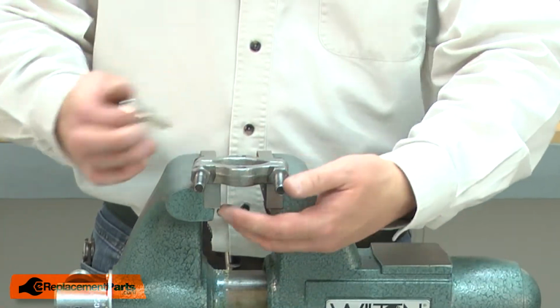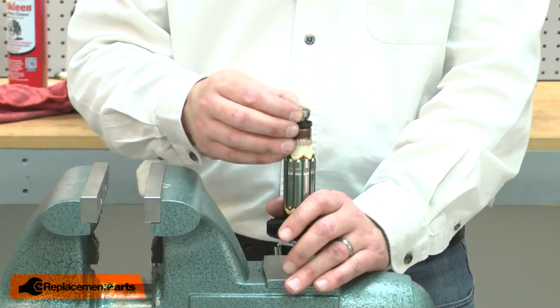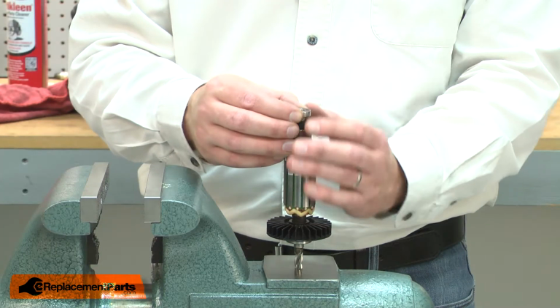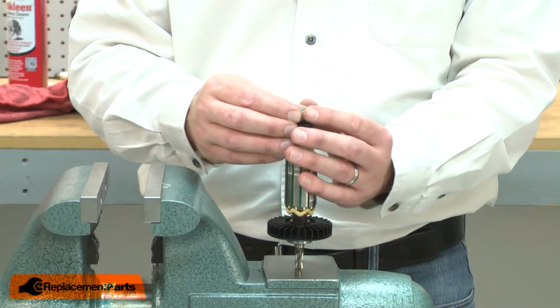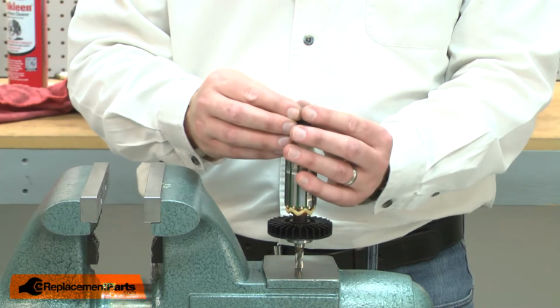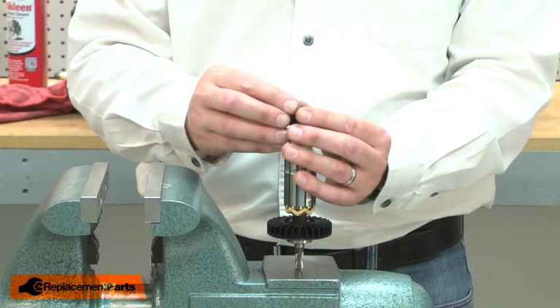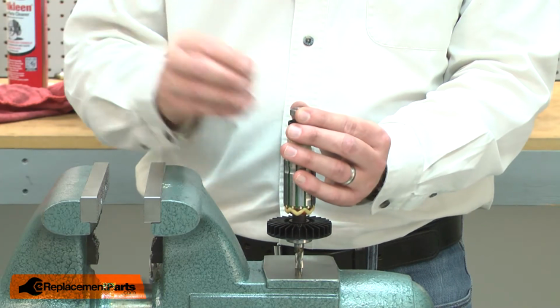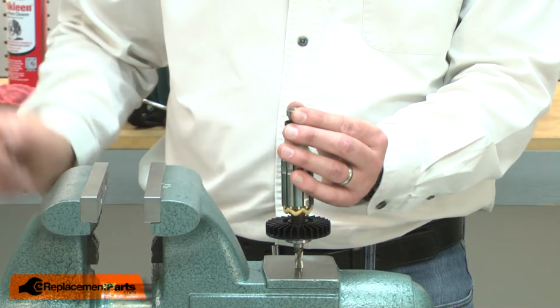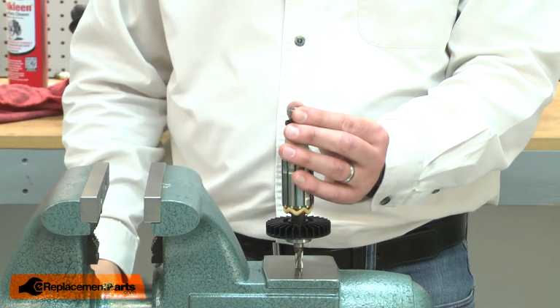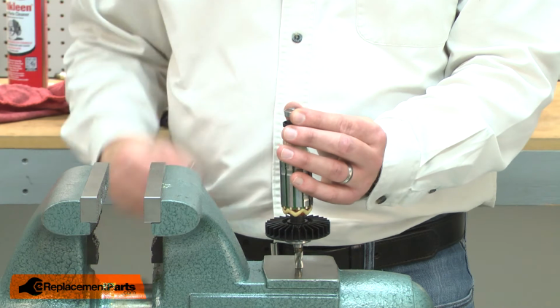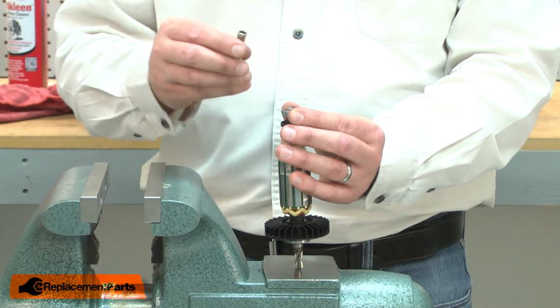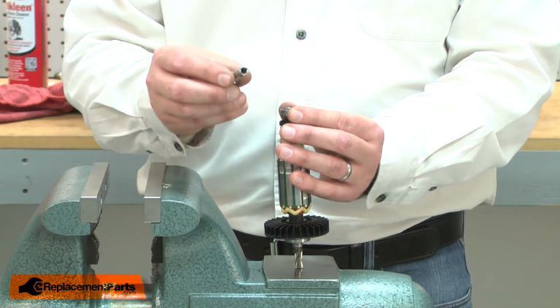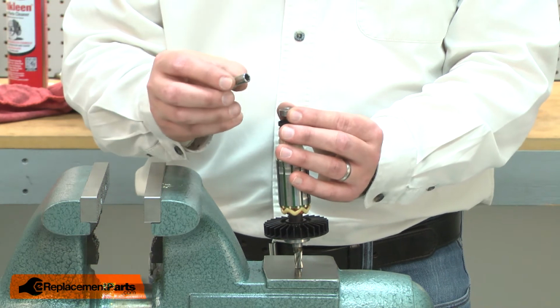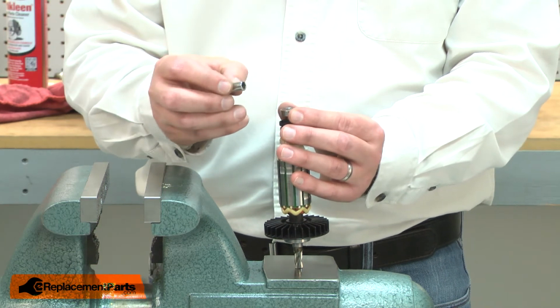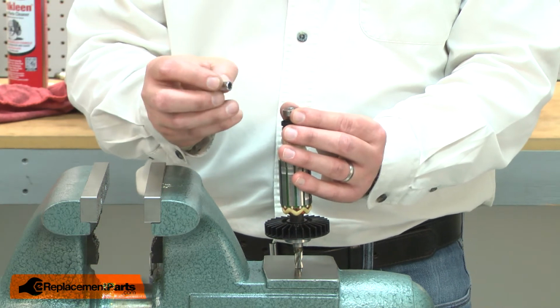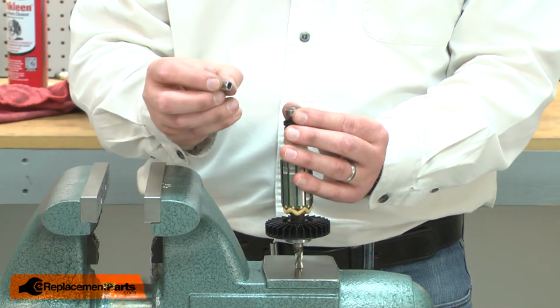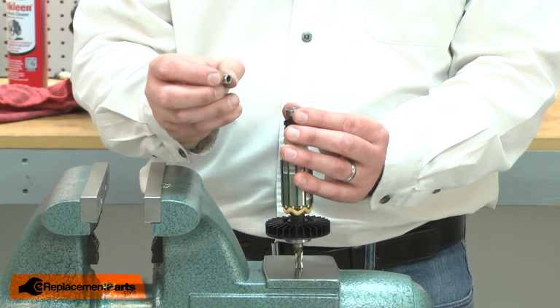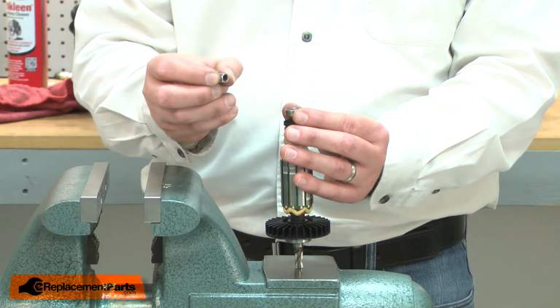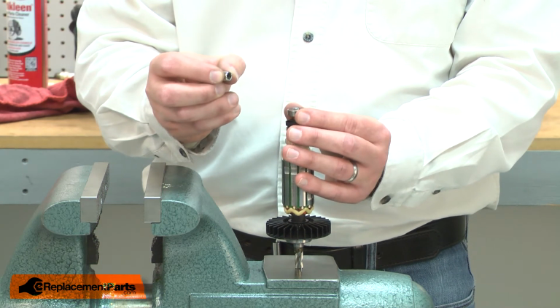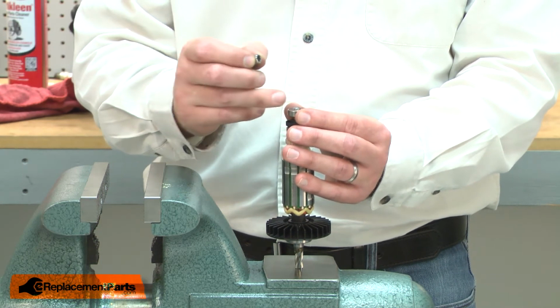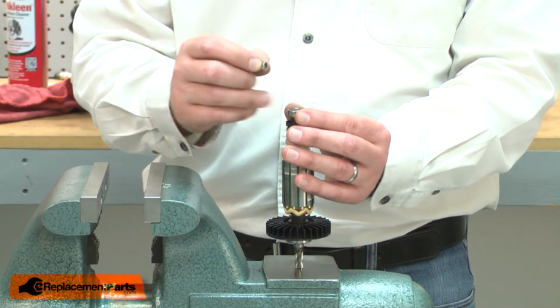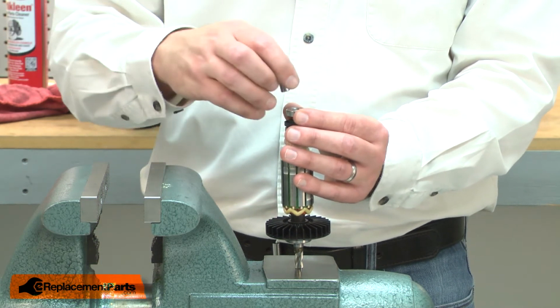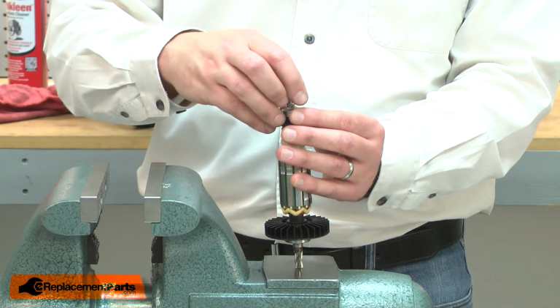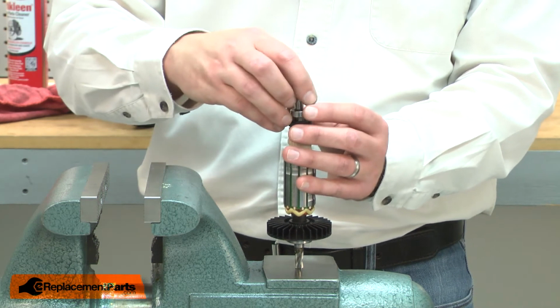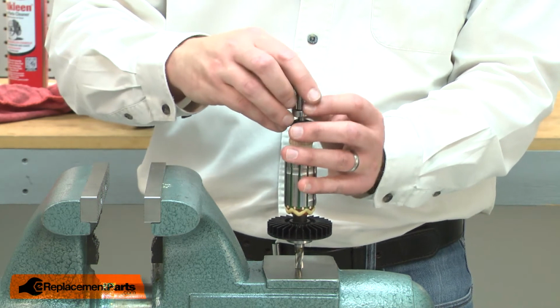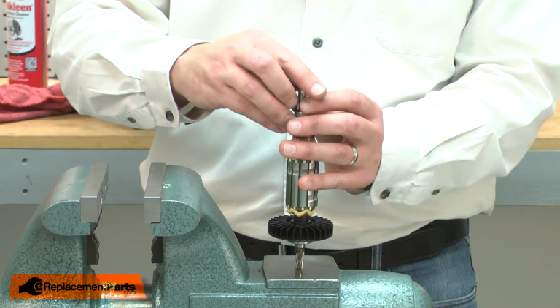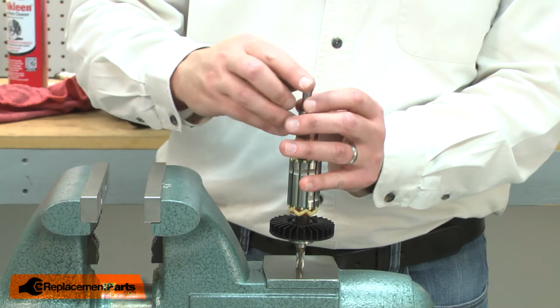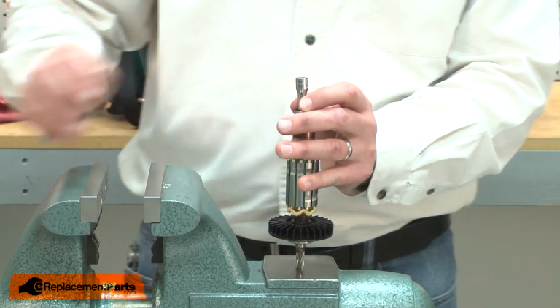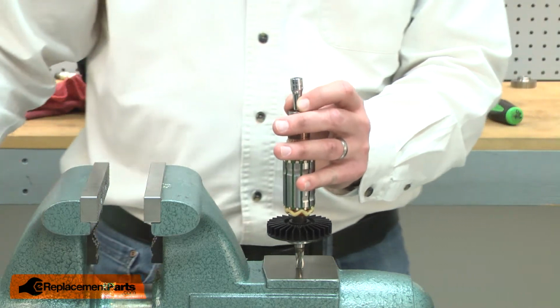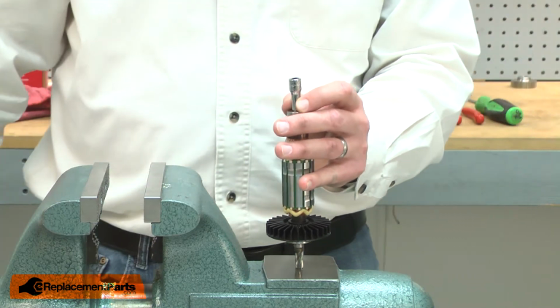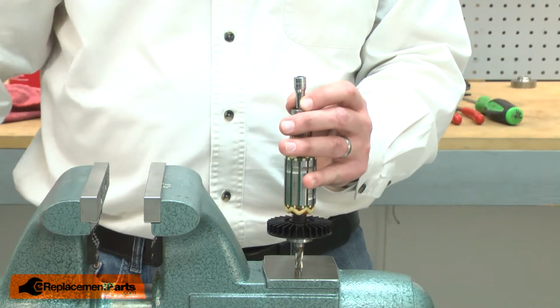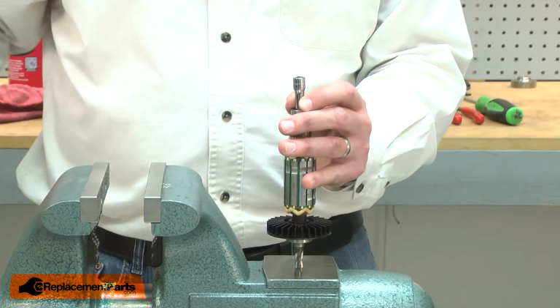Now I can install the new bearing. I'll place the bearing over the armature shaft. I'll use a socket that has a diameter about the same as the inner bearing race to tap the bearing onto the shaft.